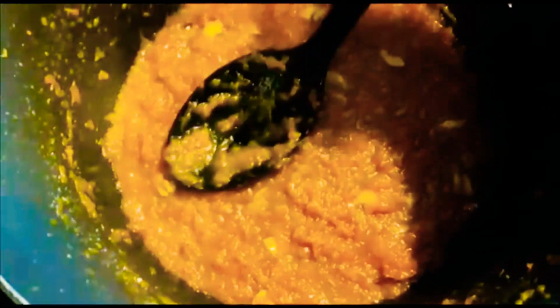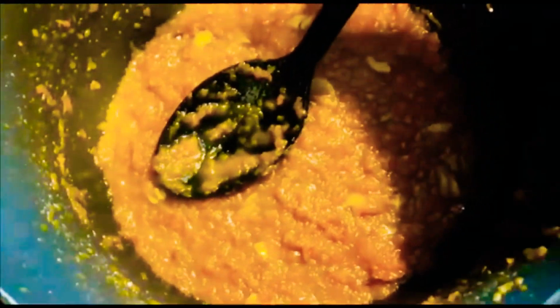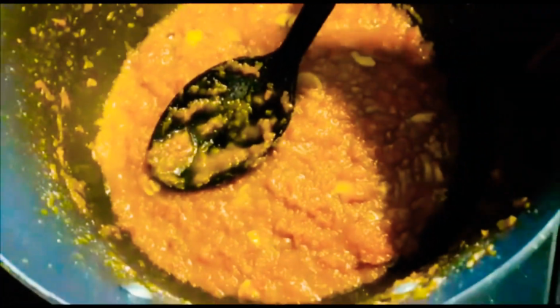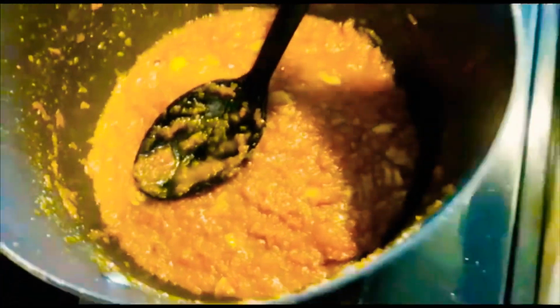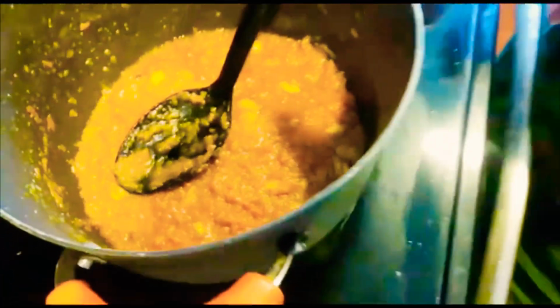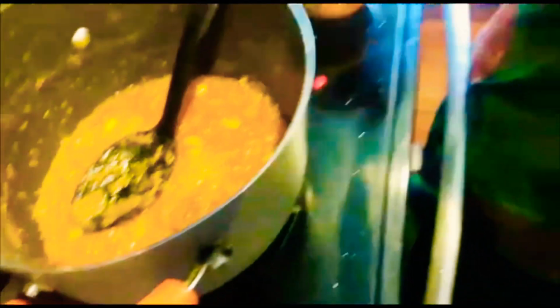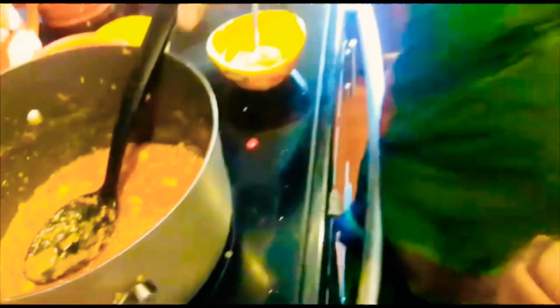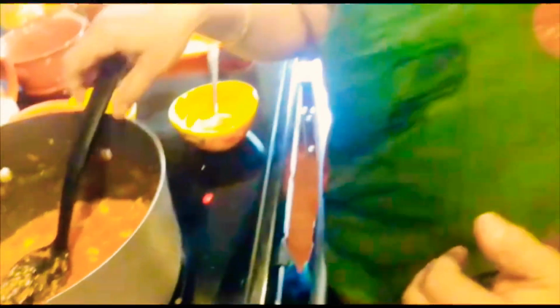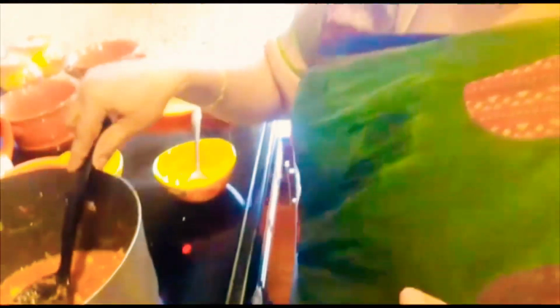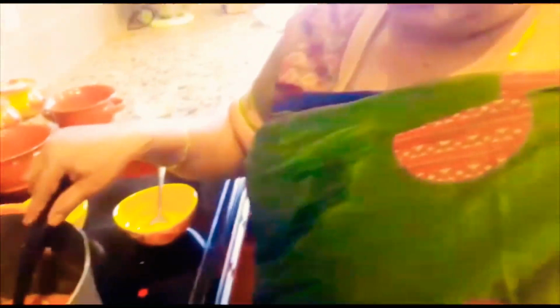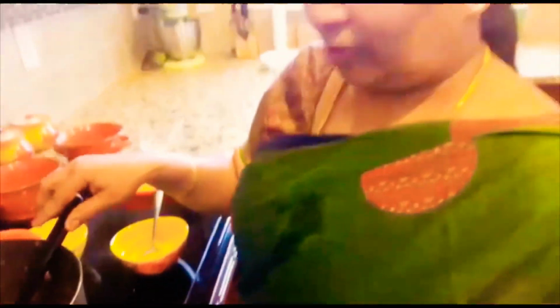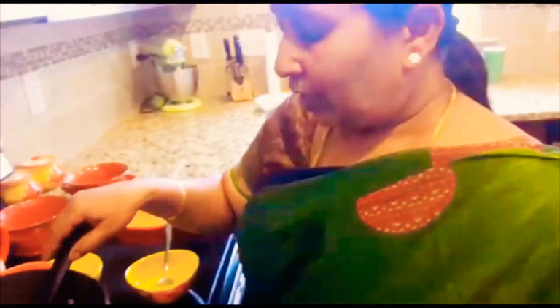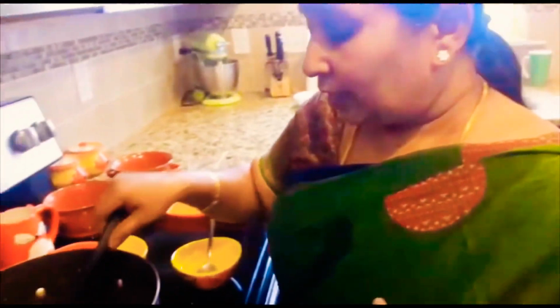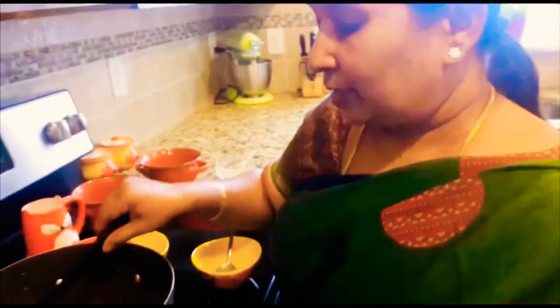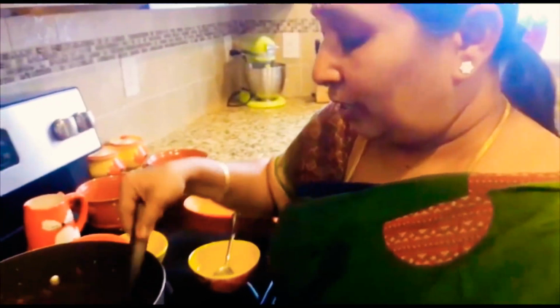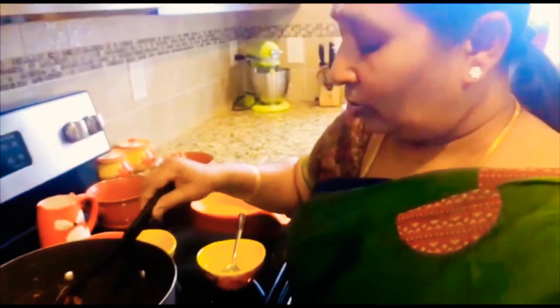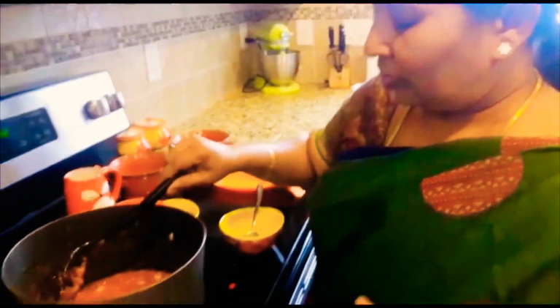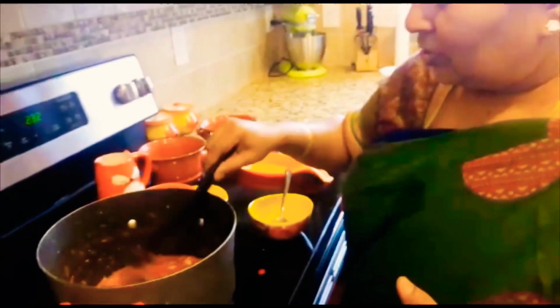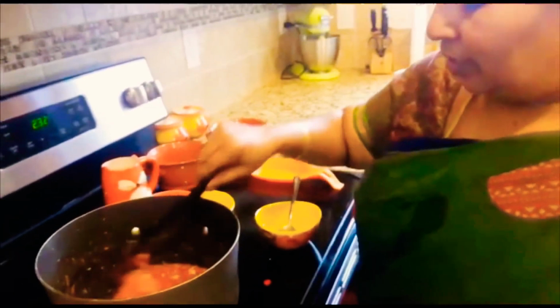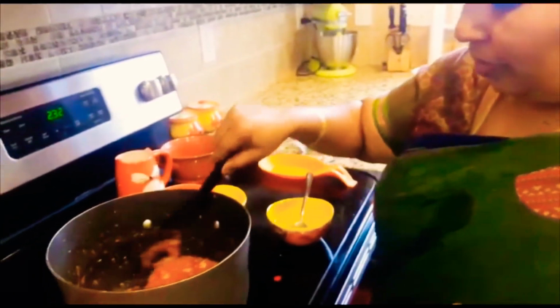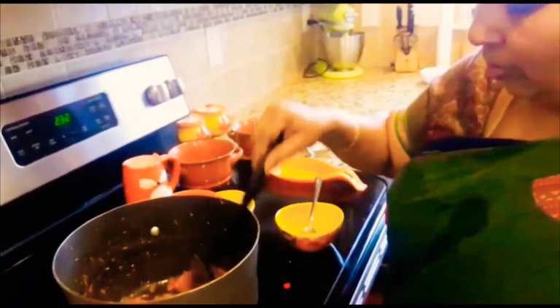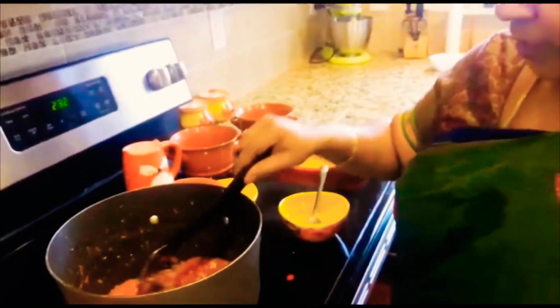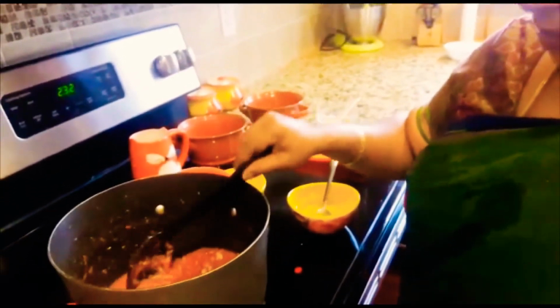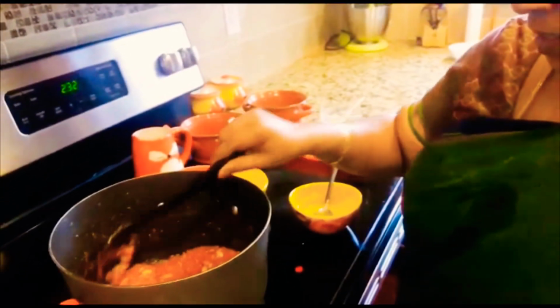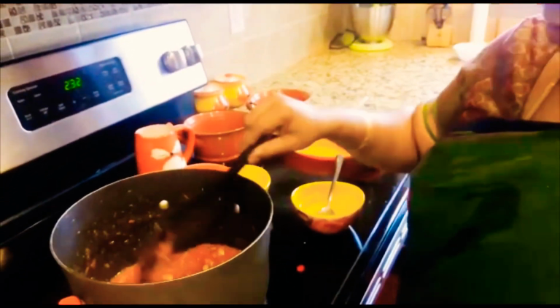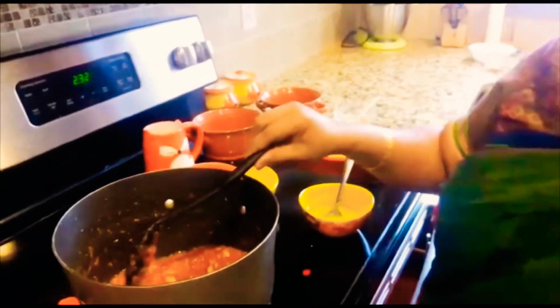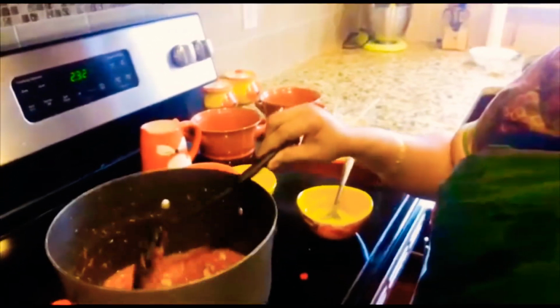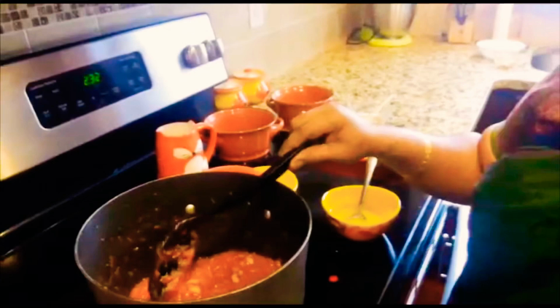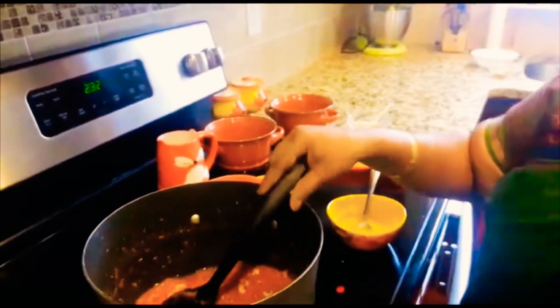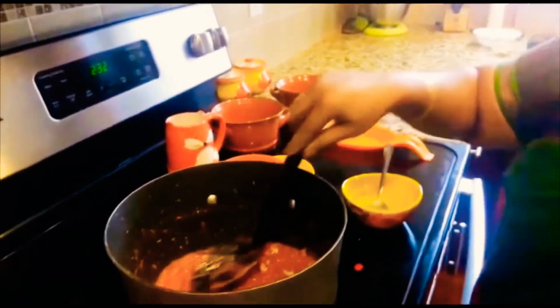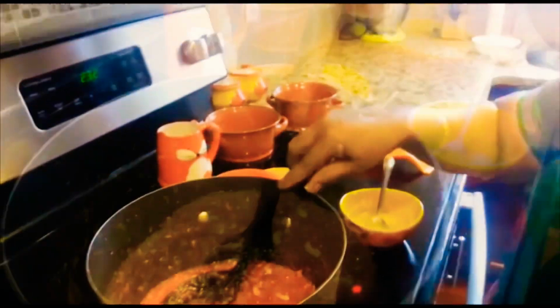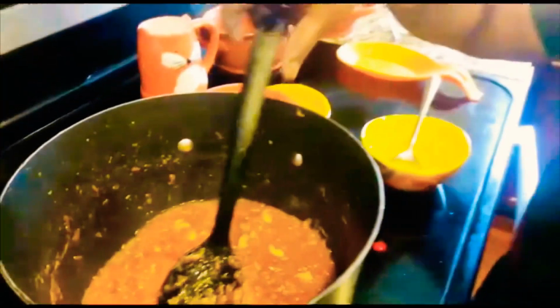Now let's take a look. You should do this if you want to cook it. Then cook it. I'll show you a video.